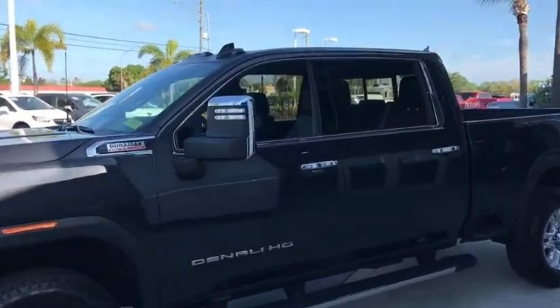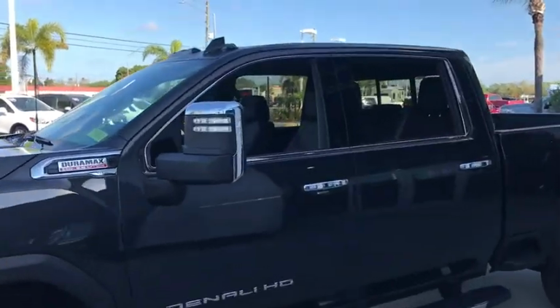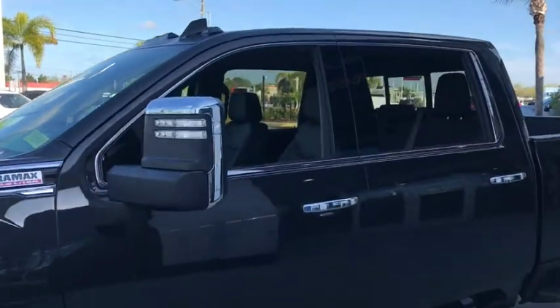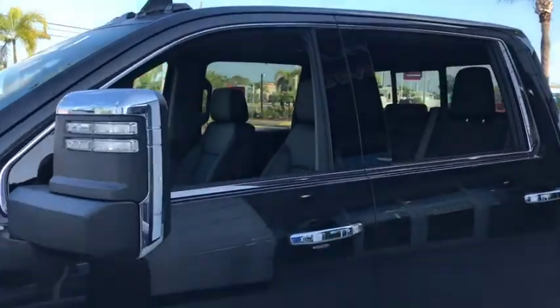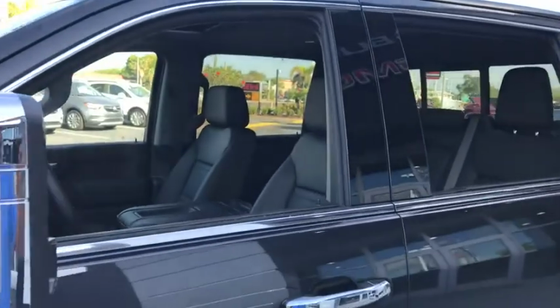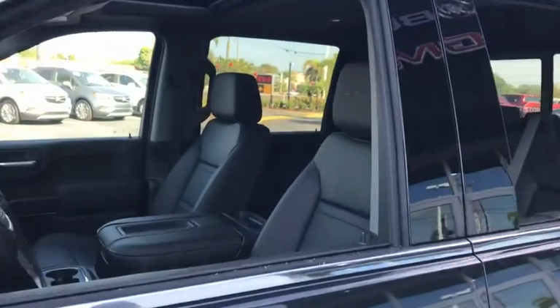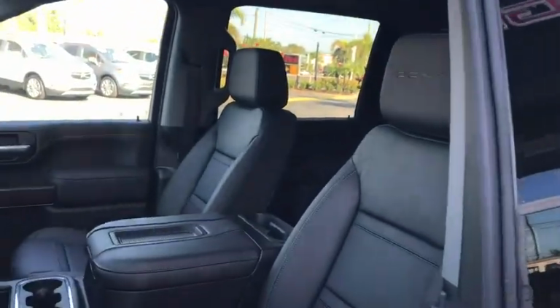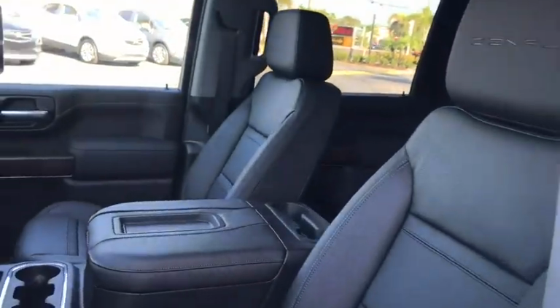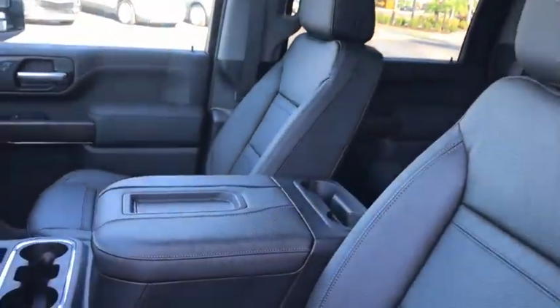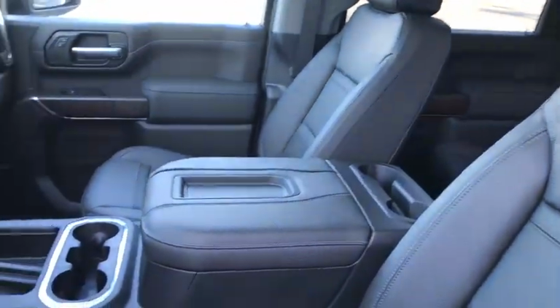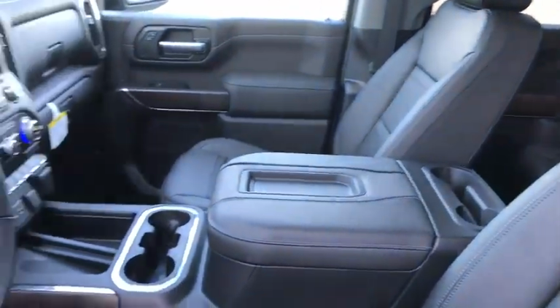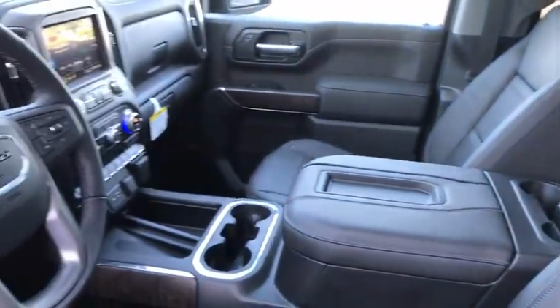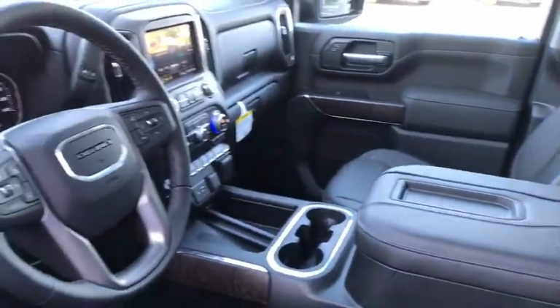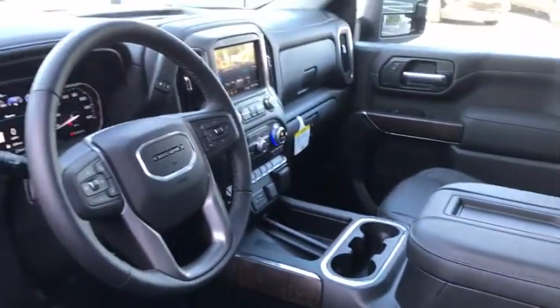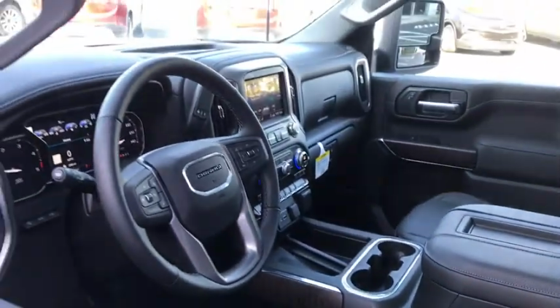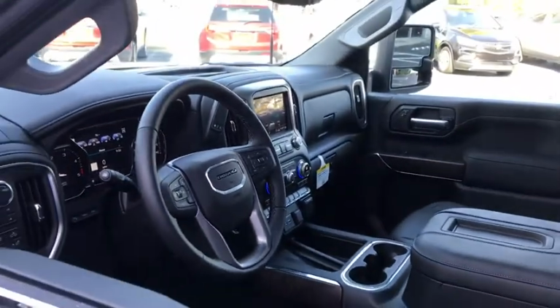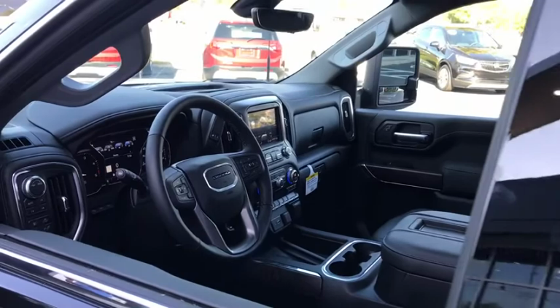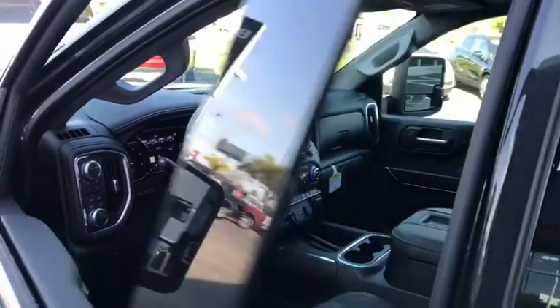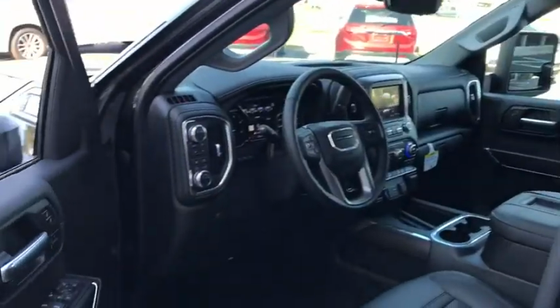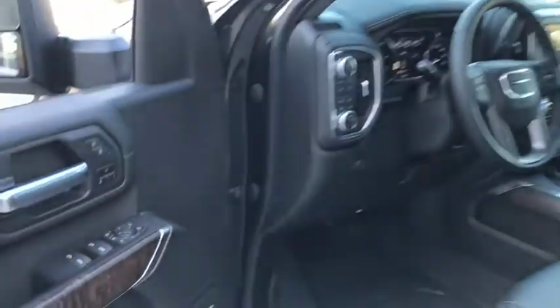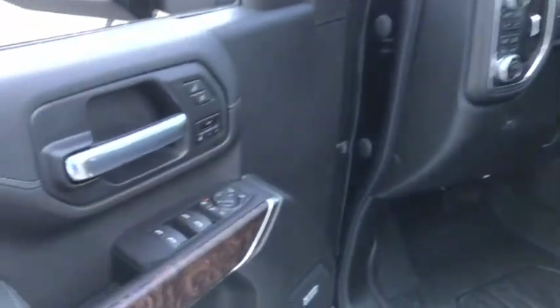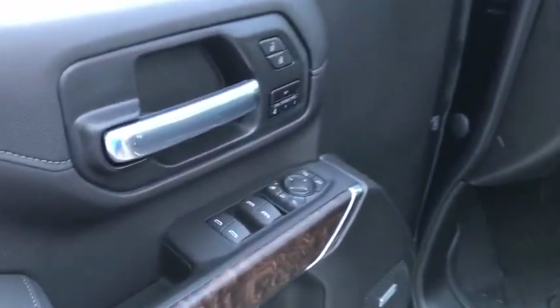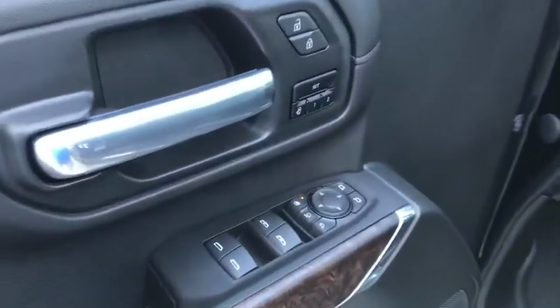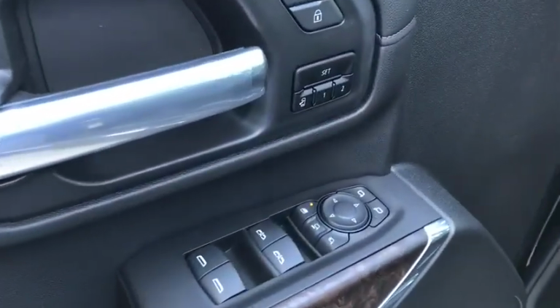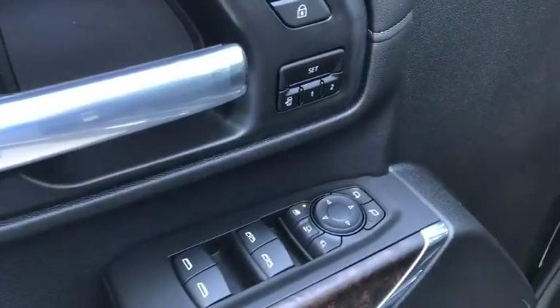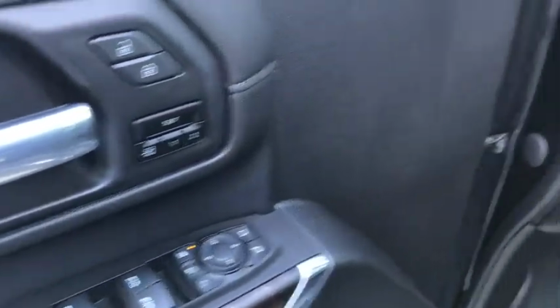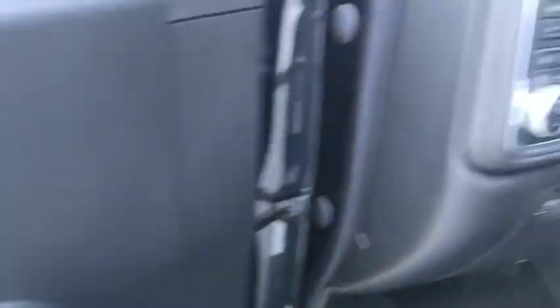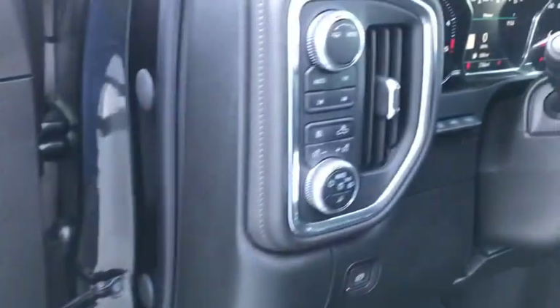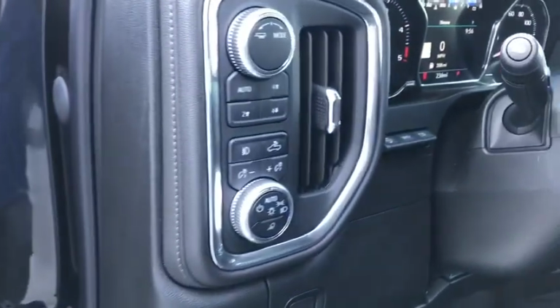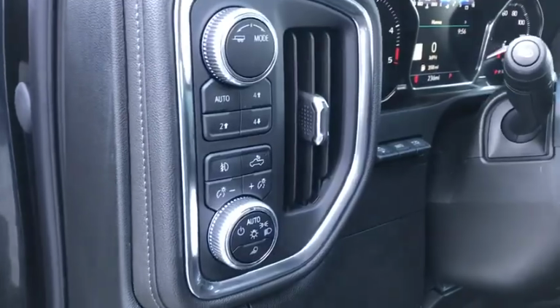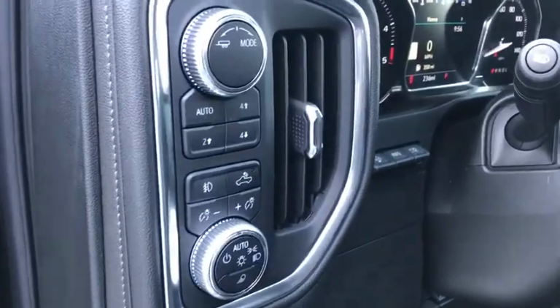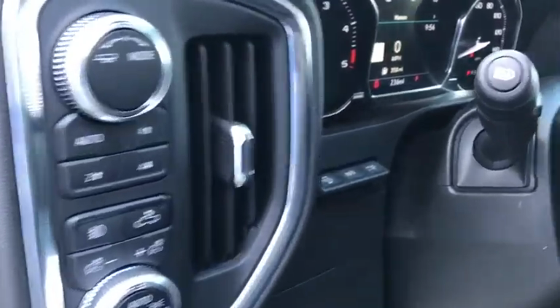Navigation system, remote engine start, power passenger seat, steering wheel audio controls, power sunroof, traction control, dual airbags, power steering, four-wheel disc brakes, universal garage door opener.